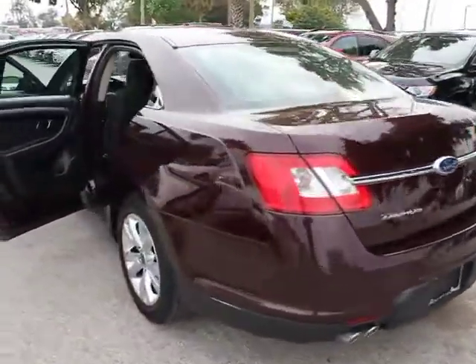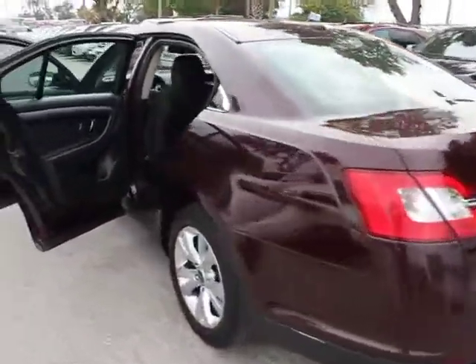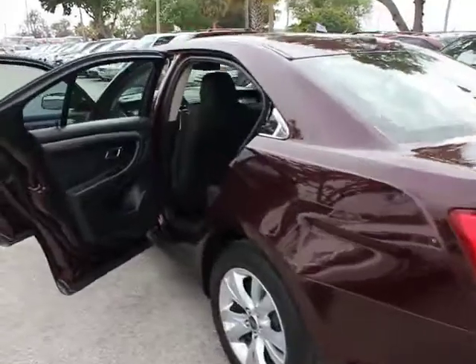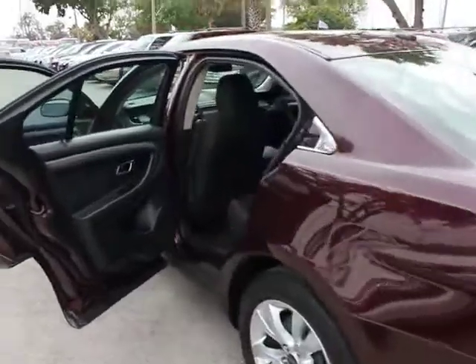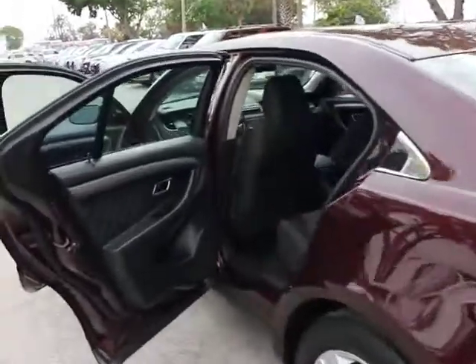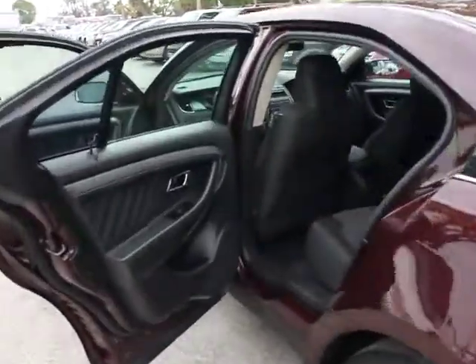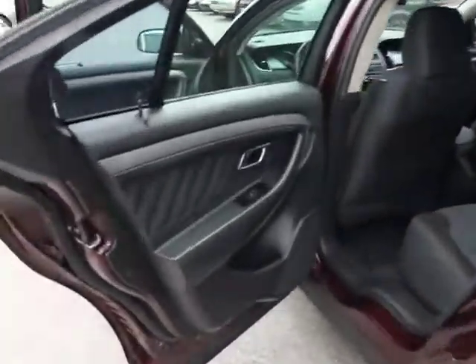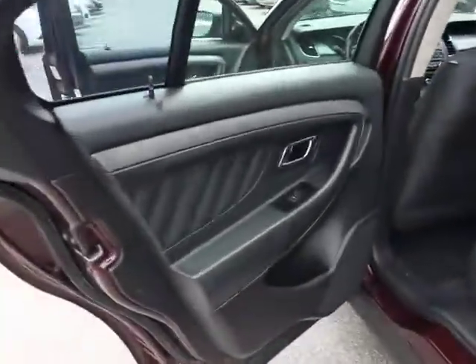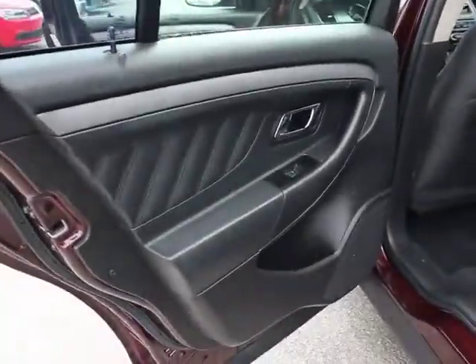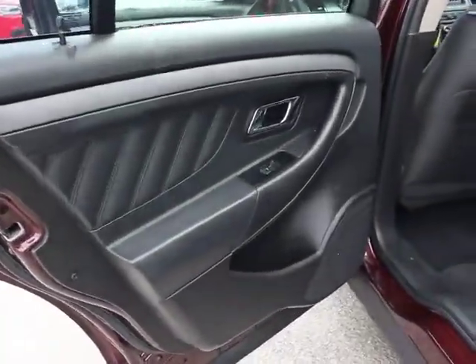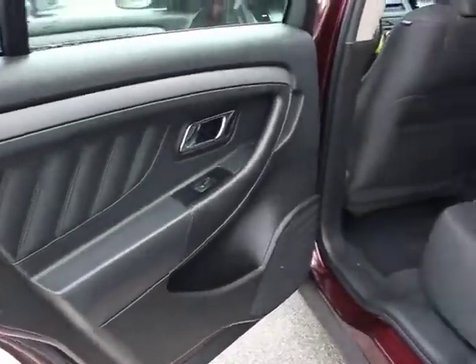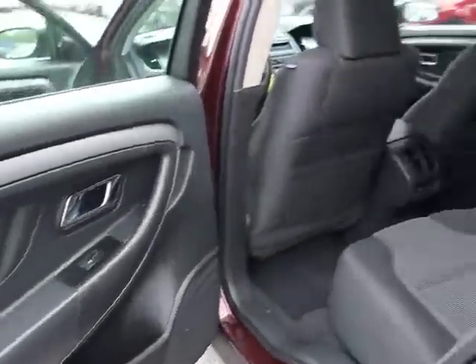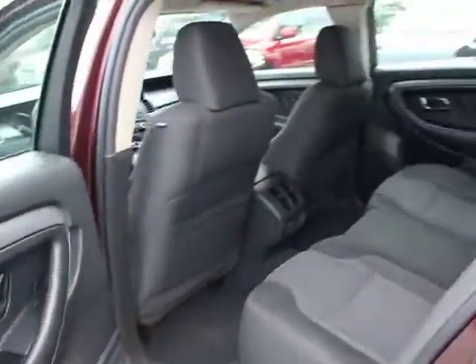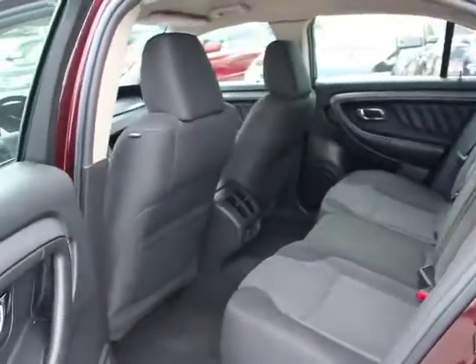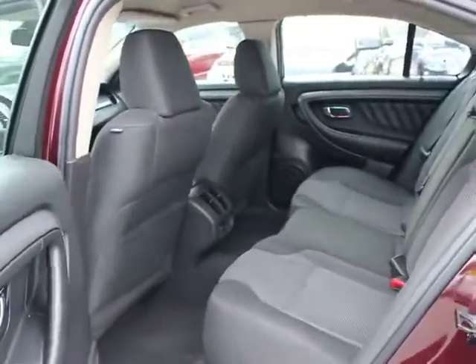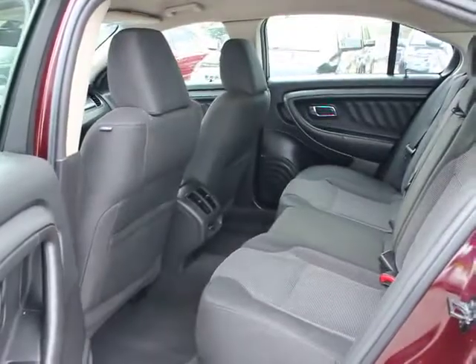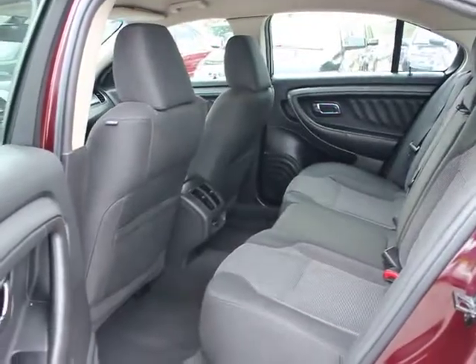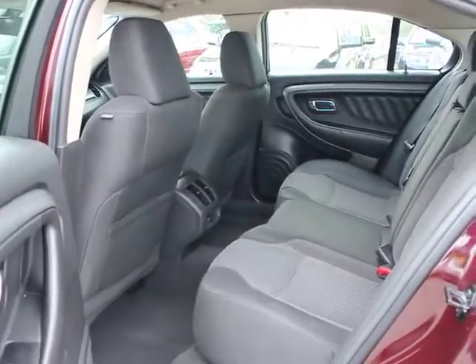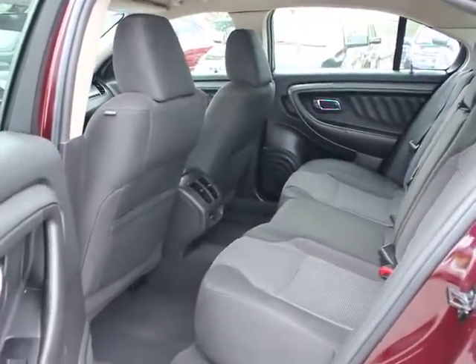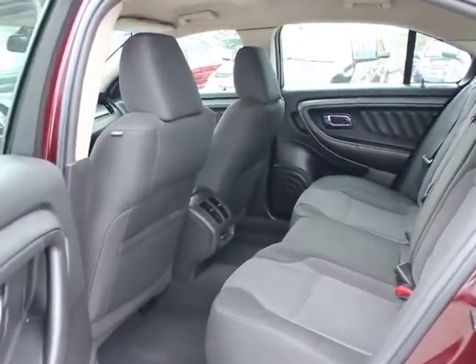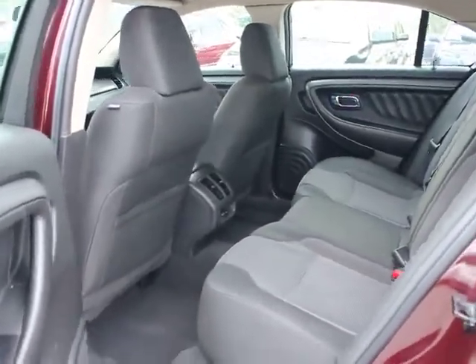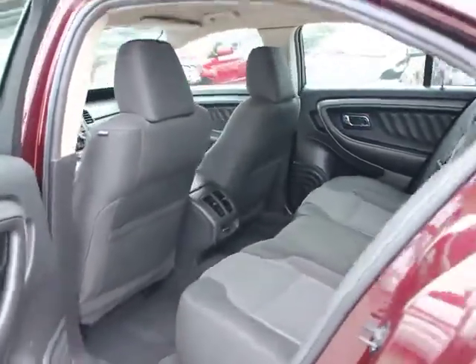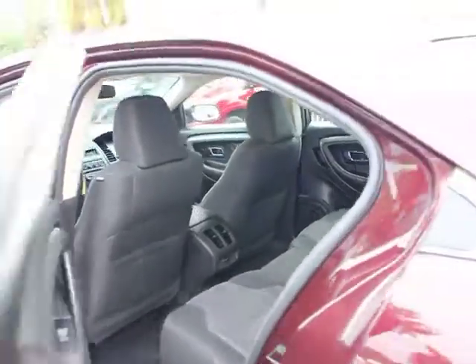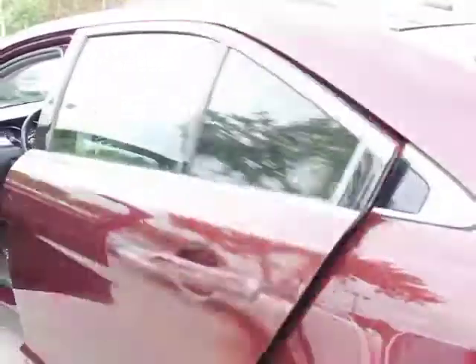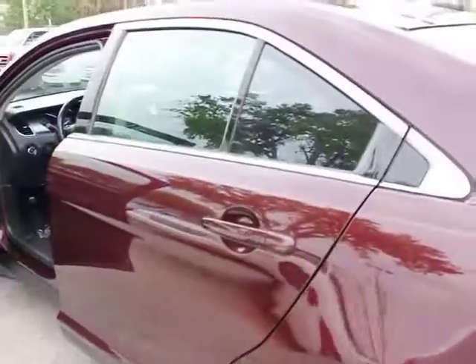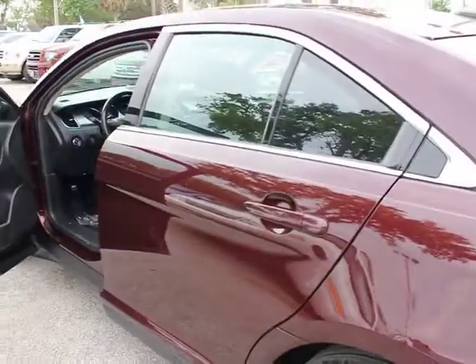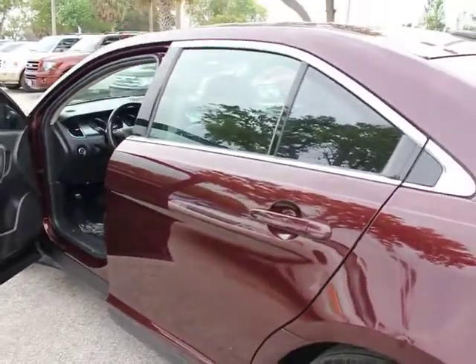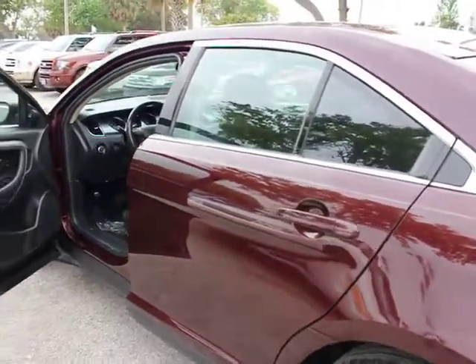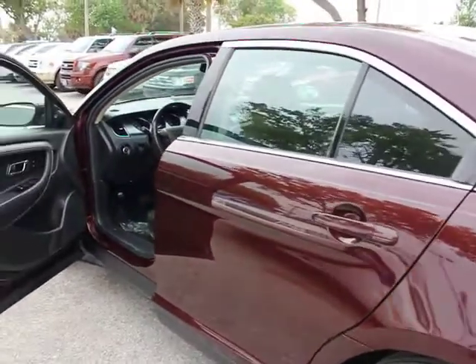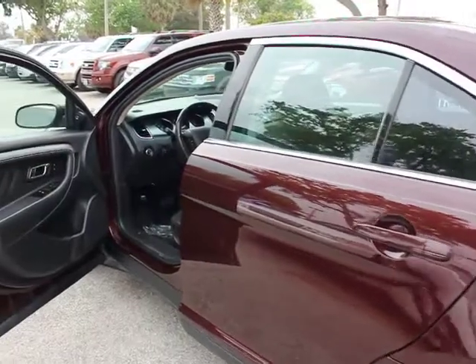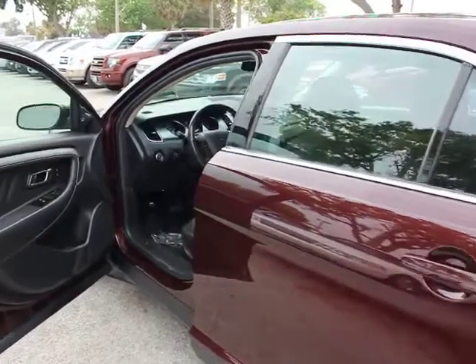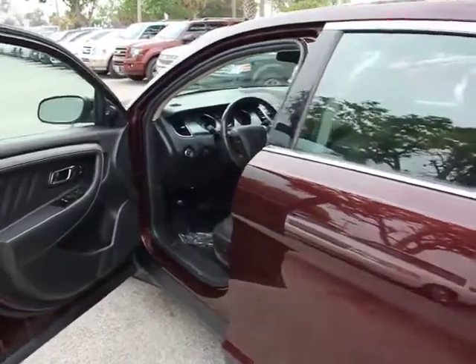Airbags, power steering, cruise control, anti-theft security system, FWD, 60-40 split rear bench seat, power door locks, rear window defroster, child safety rear door locks.